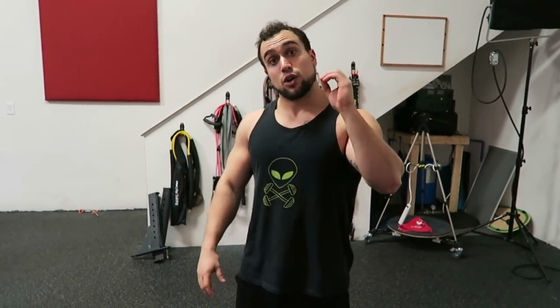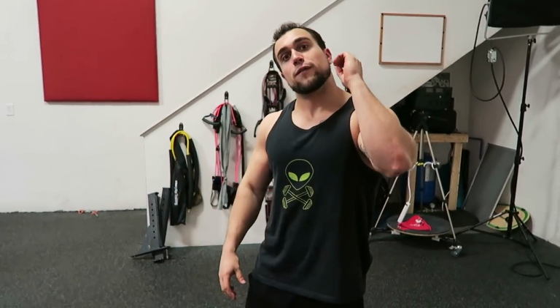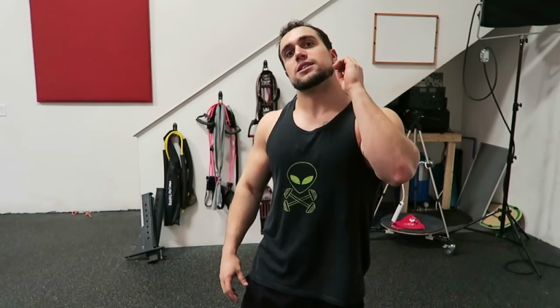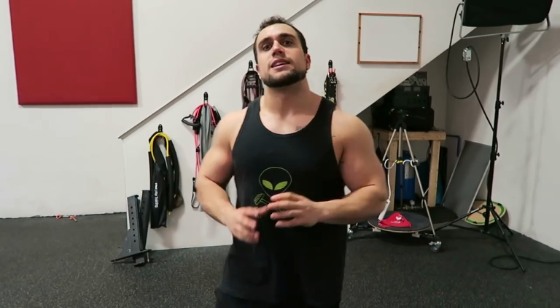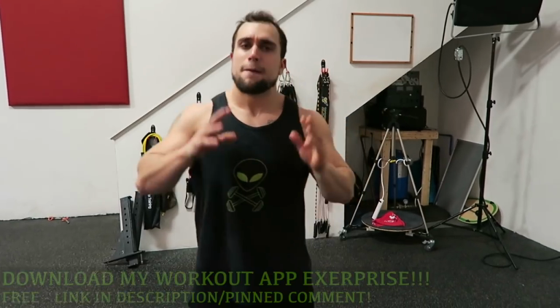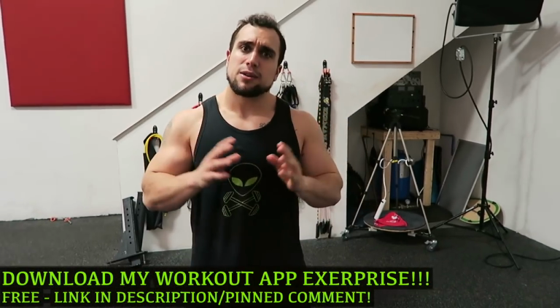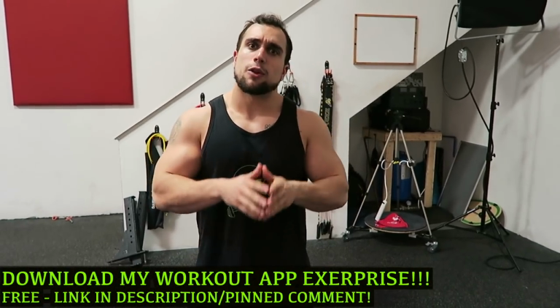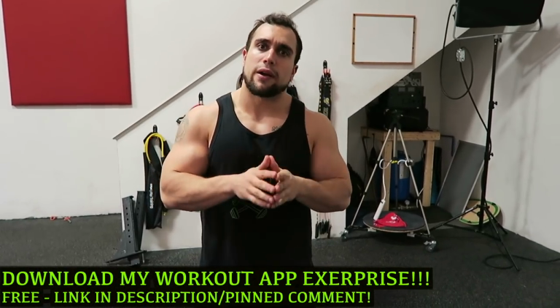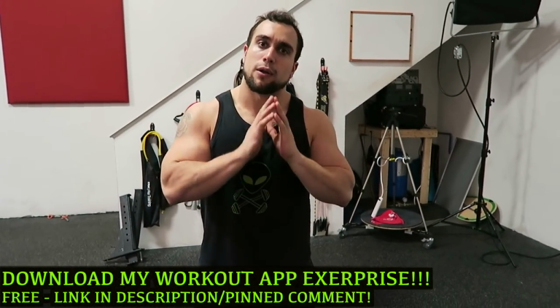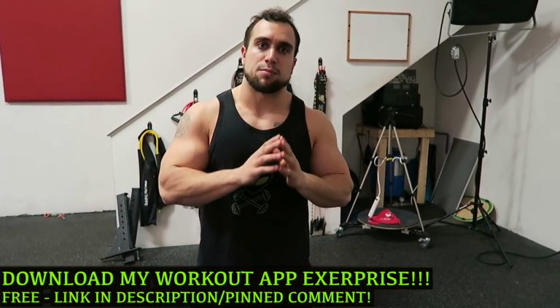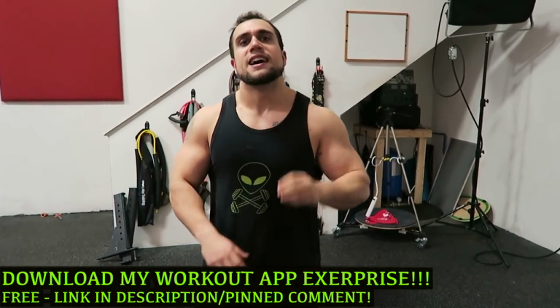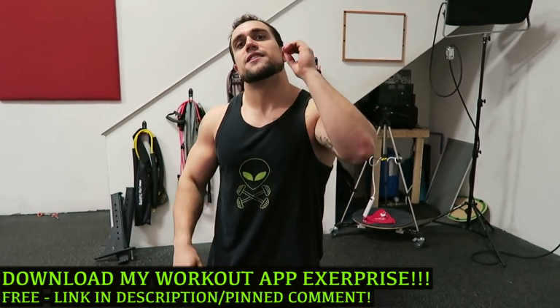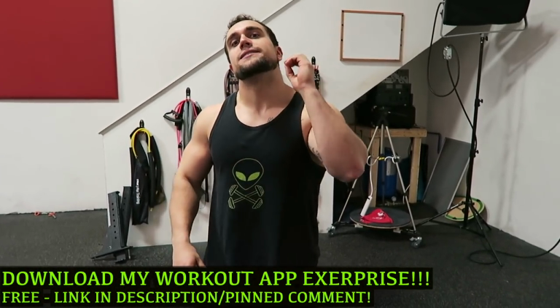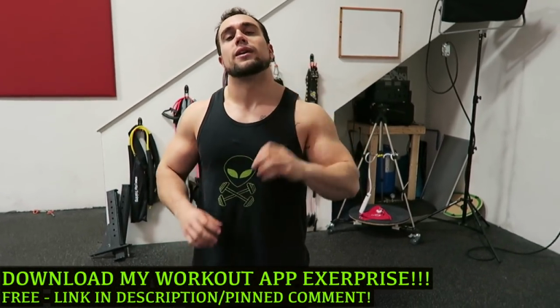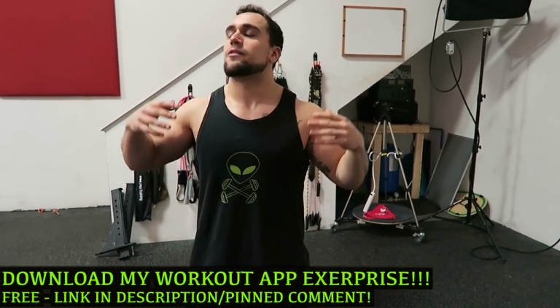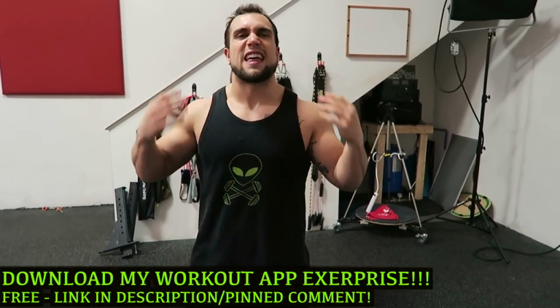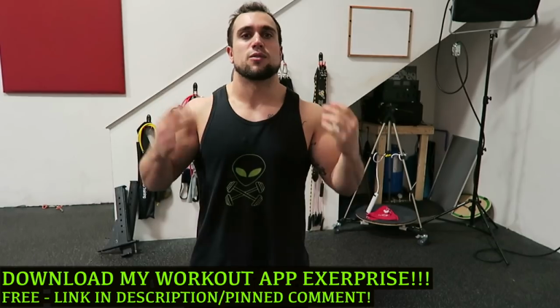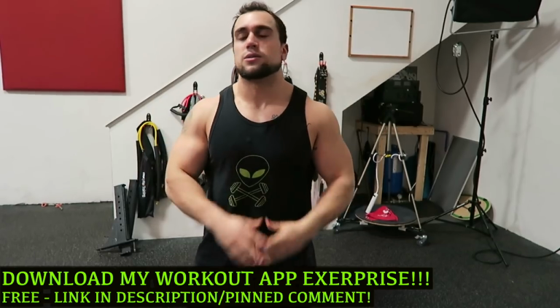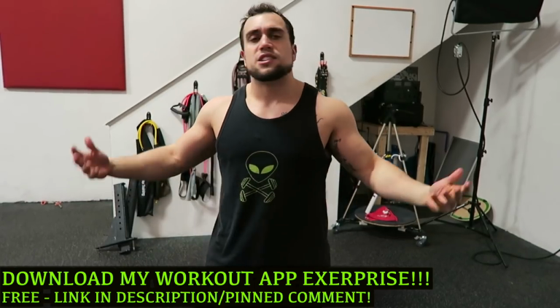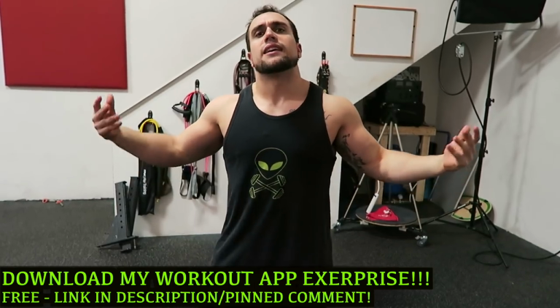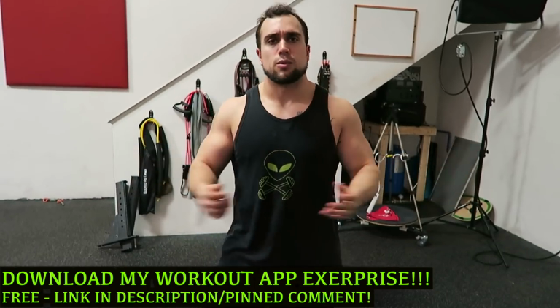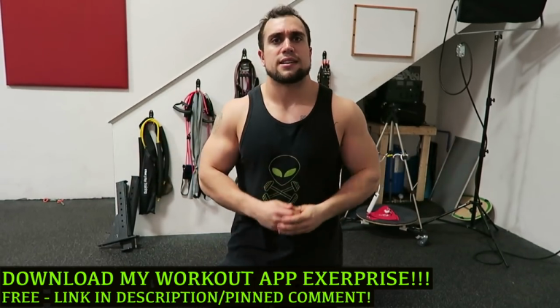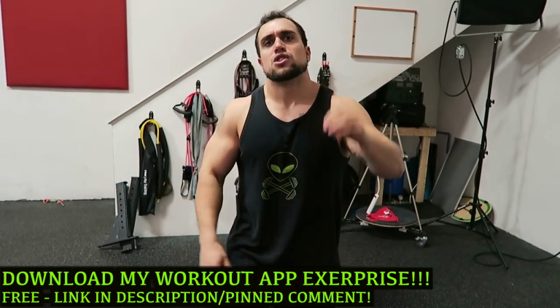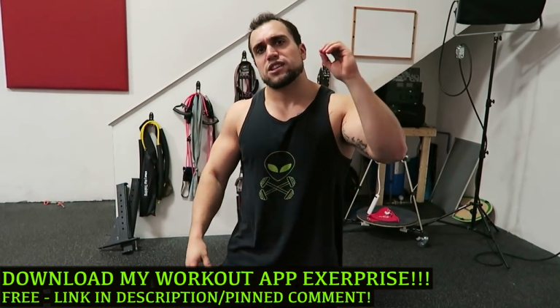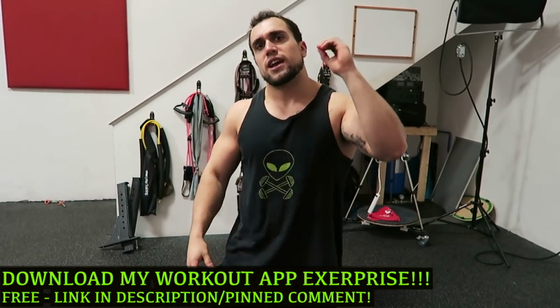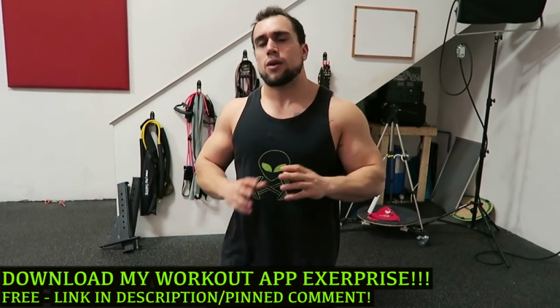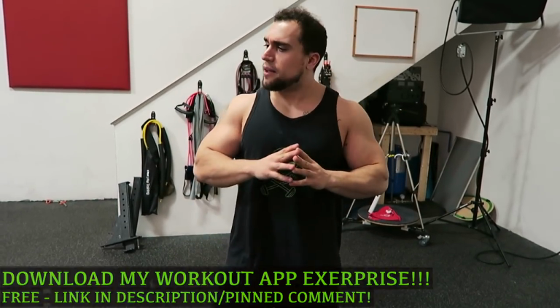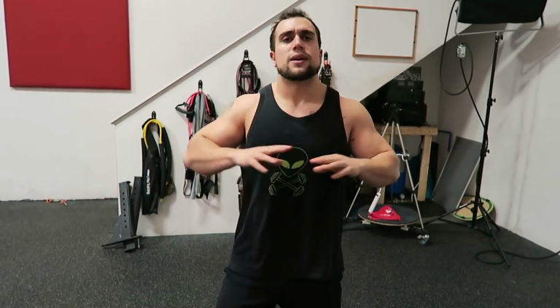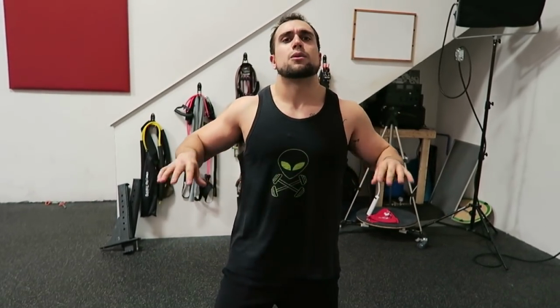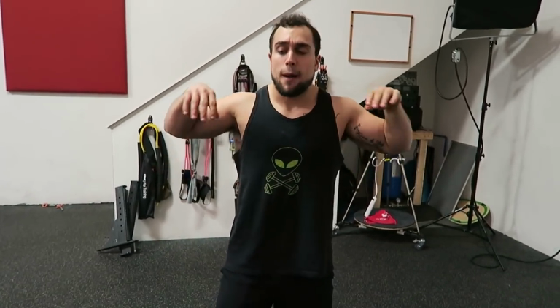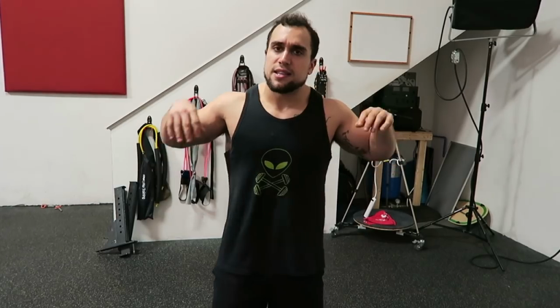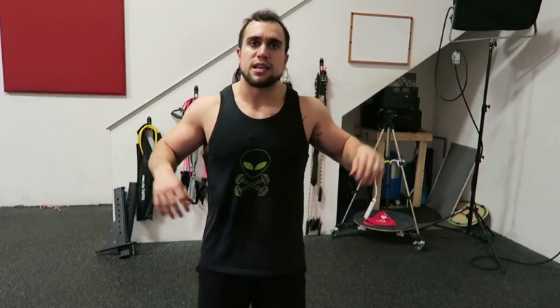Now real quick before we get into the routine, make sure you download my workout app called Exerprise. It is a free download. It can generate thousands of workouts just like these ones guys. So make sure you check it out, but let's not waste any more time — hop into this routine.